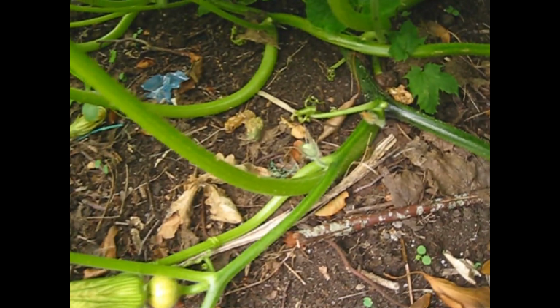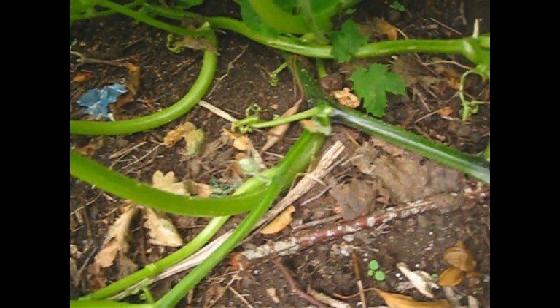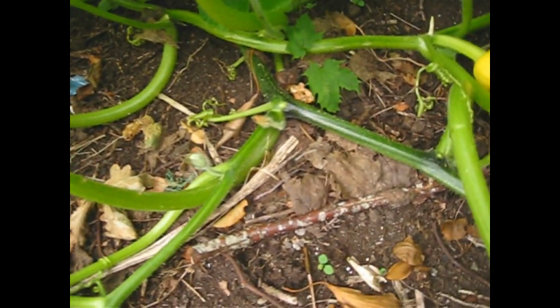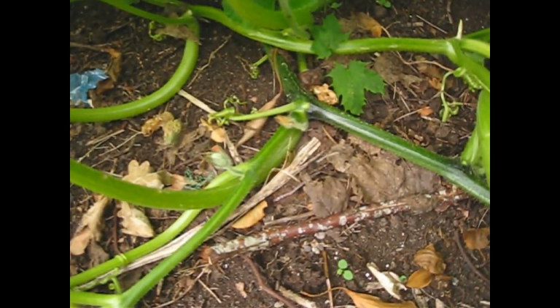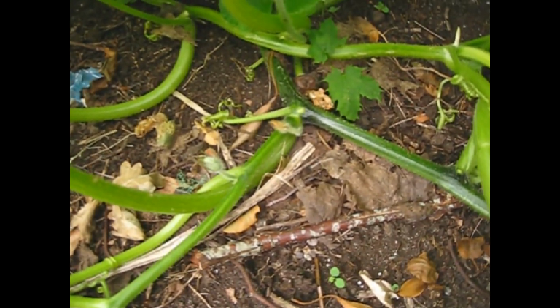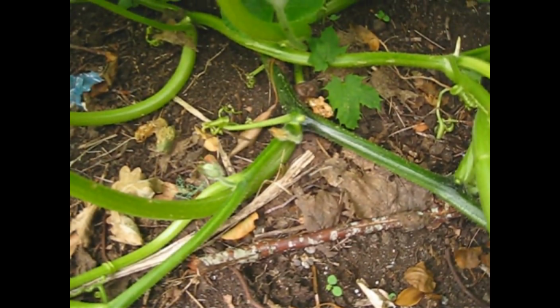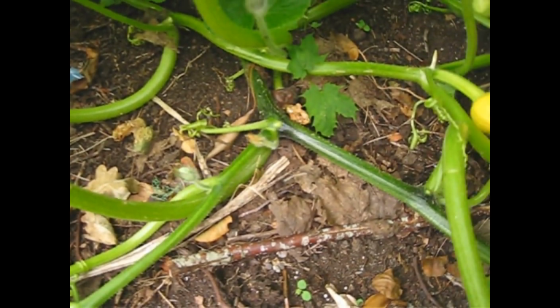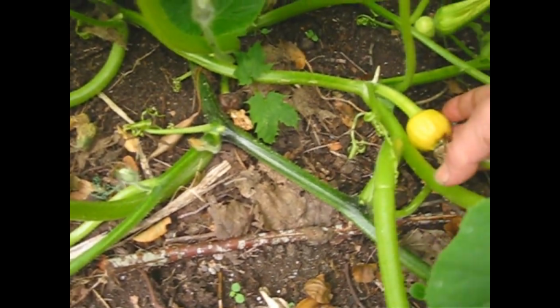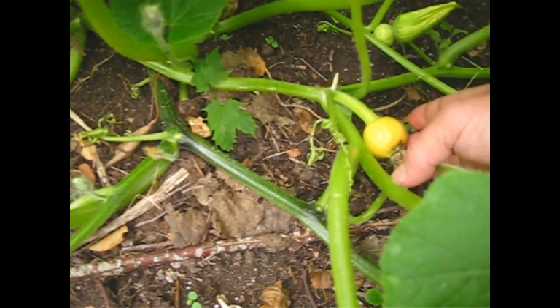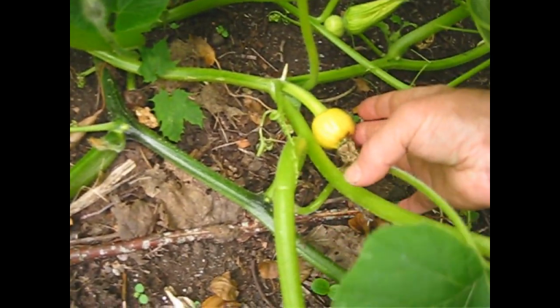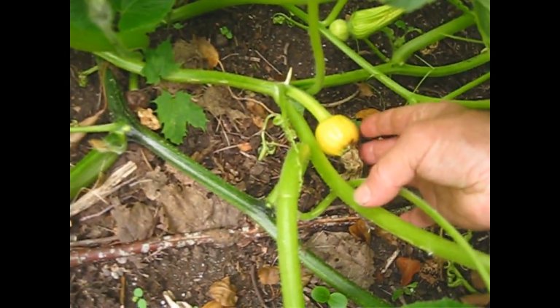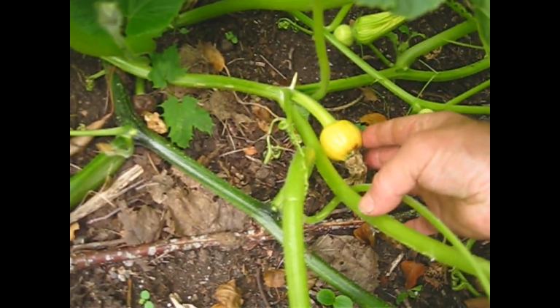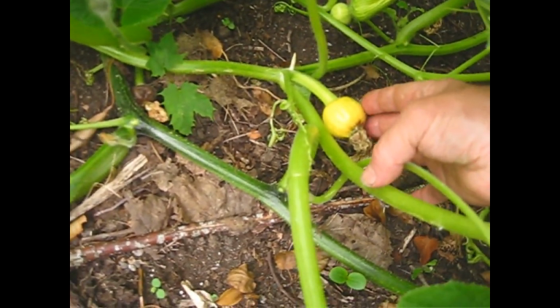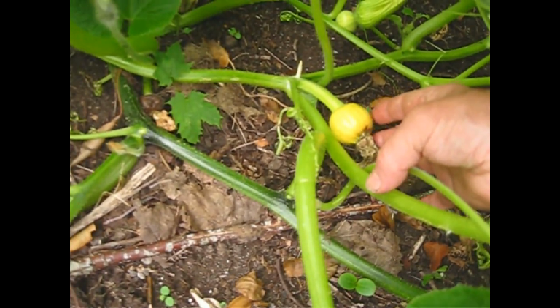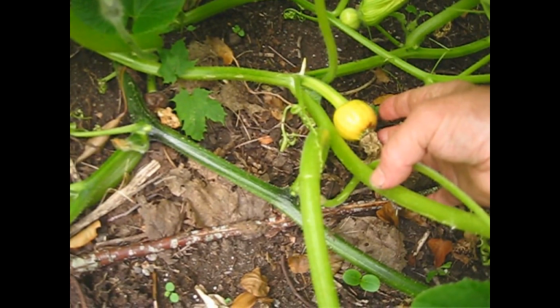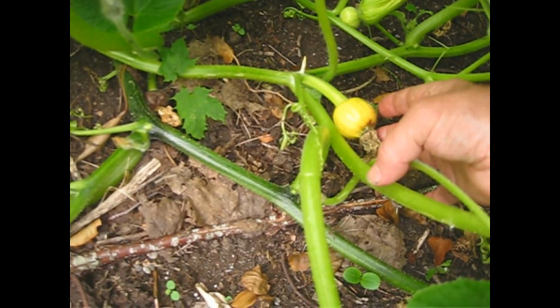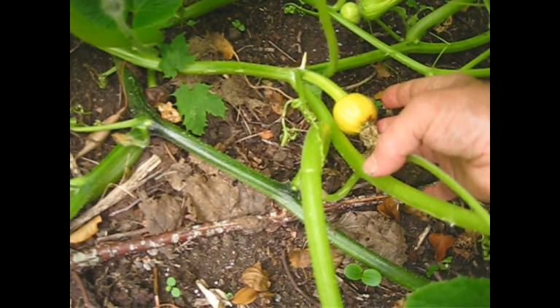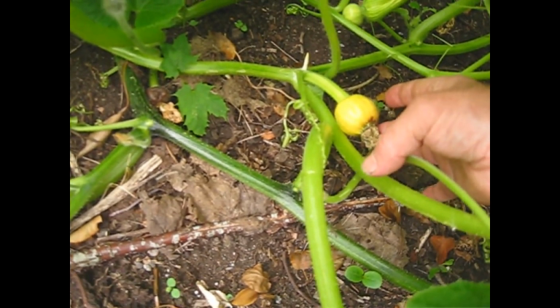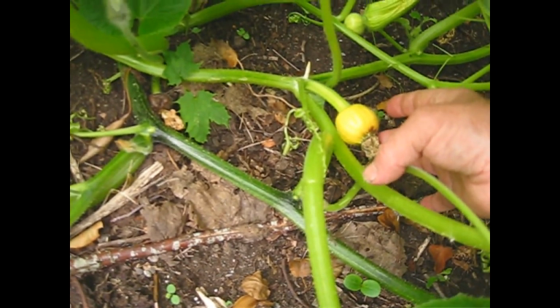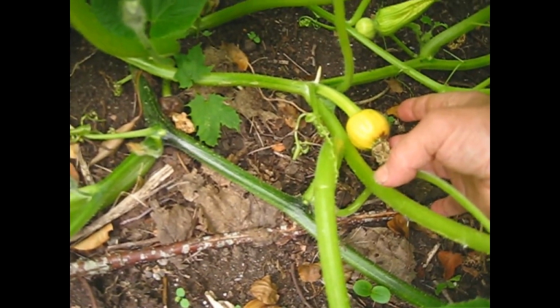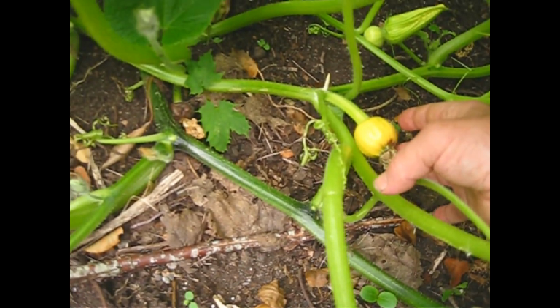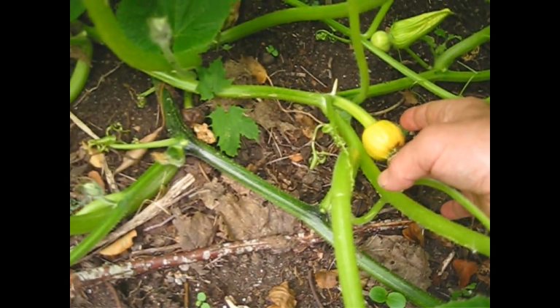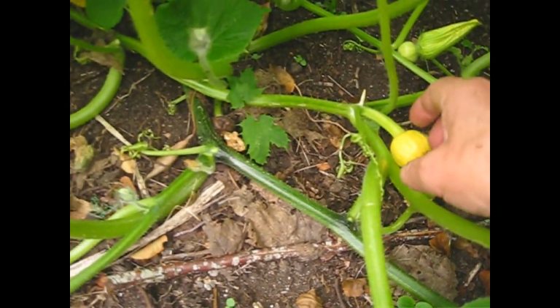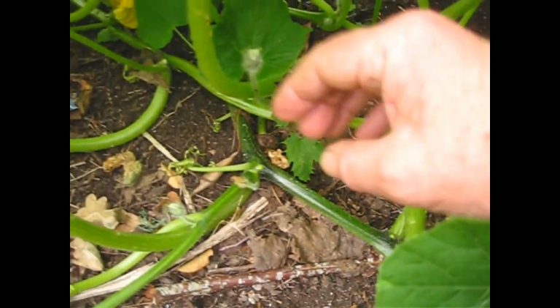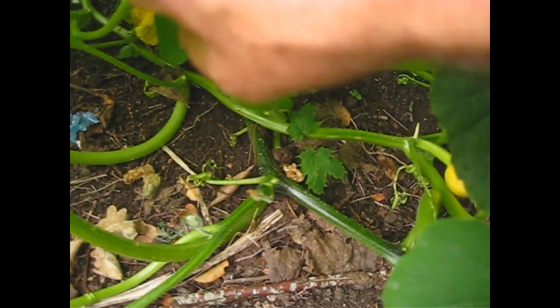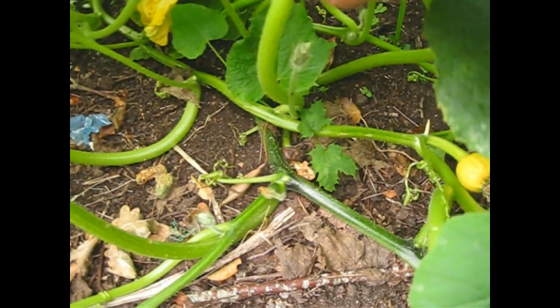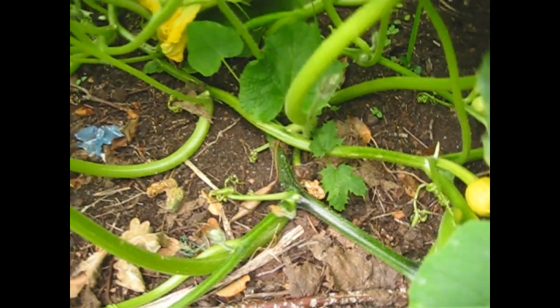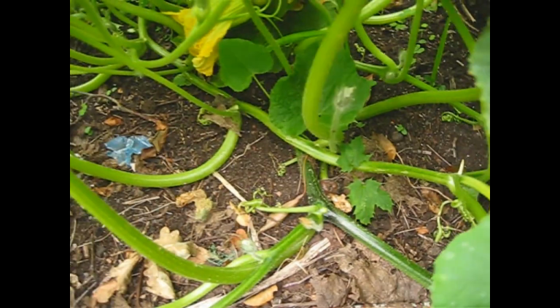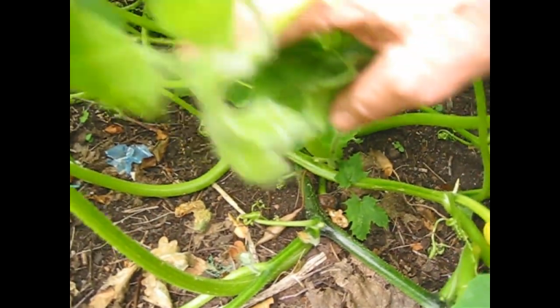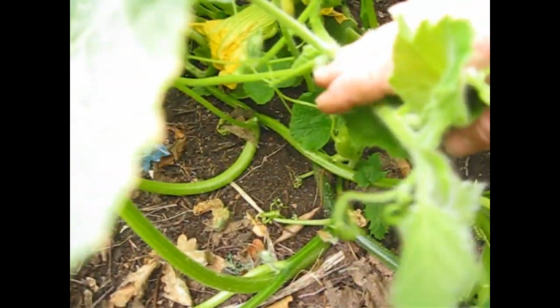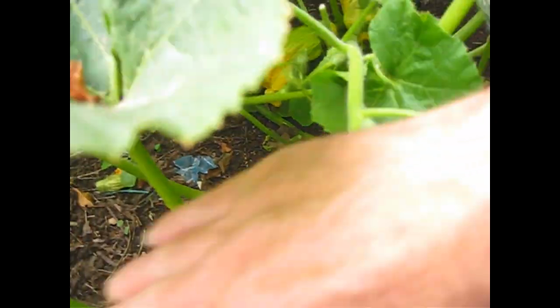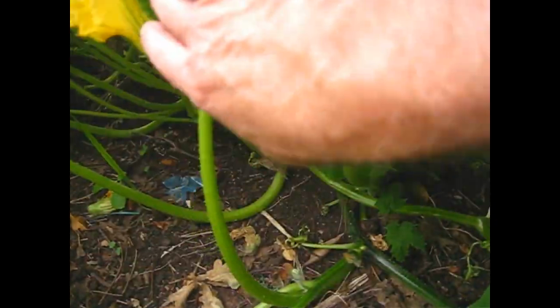I'm not sure whether this one here is actually pollinated. It's swollen up a little bit, but I'm not convinced that he's going to actually swell up because he may not have been pollinated. So let's see if we can find a male flower.